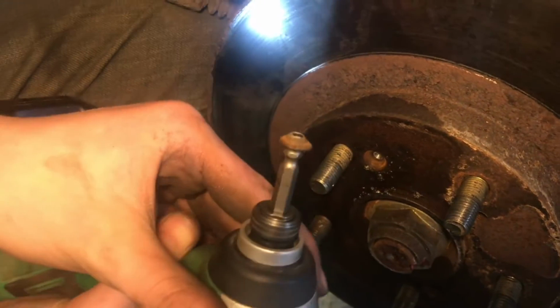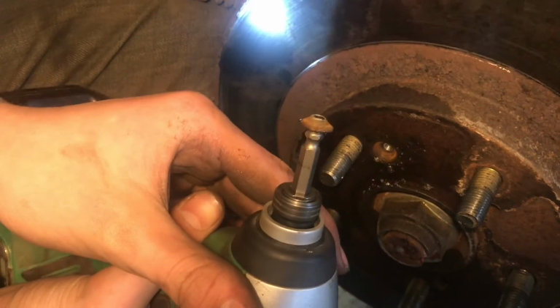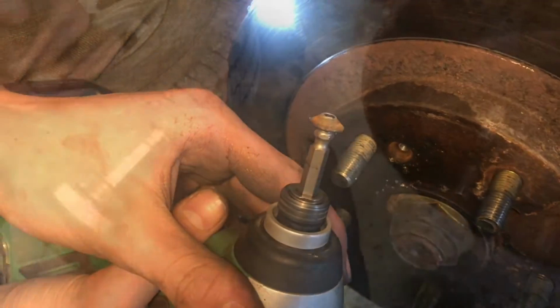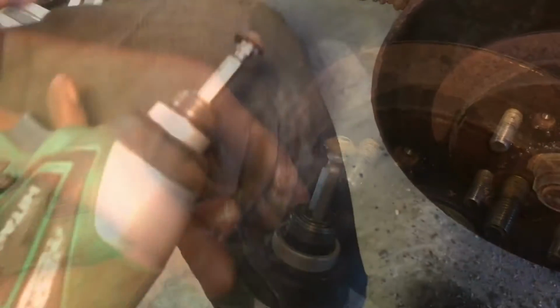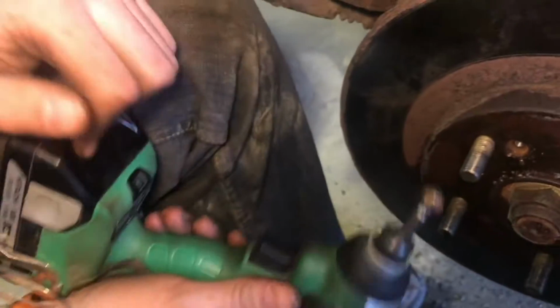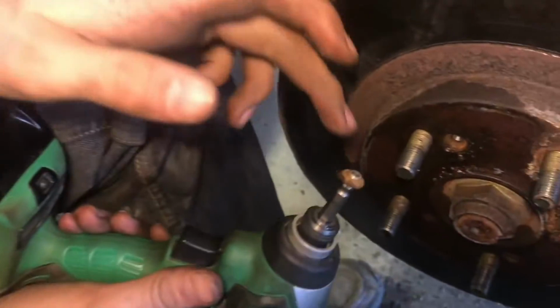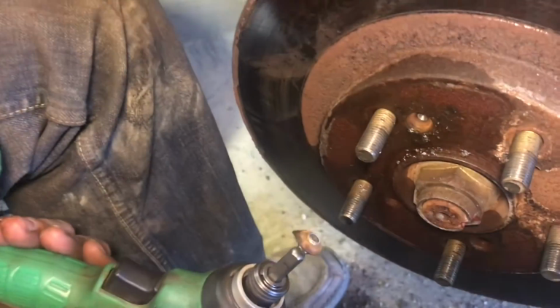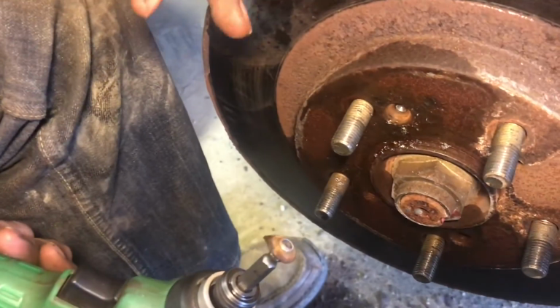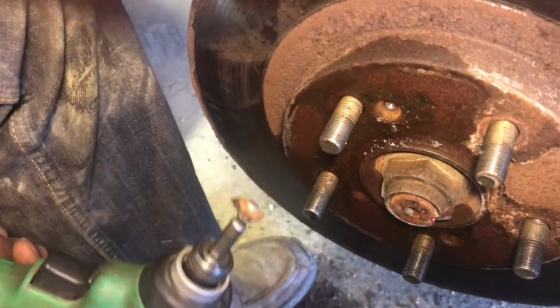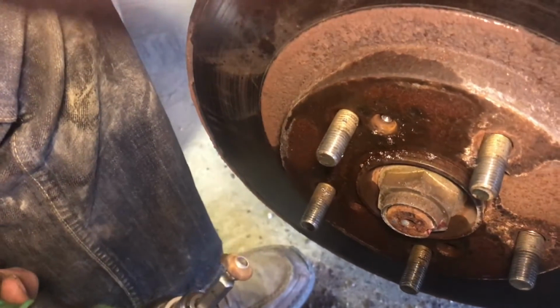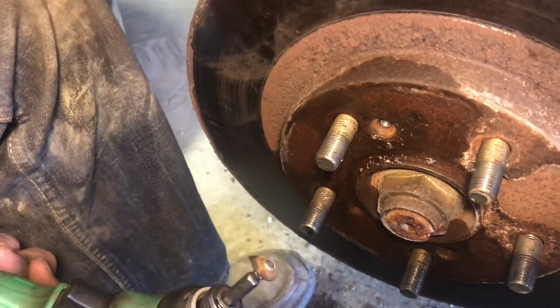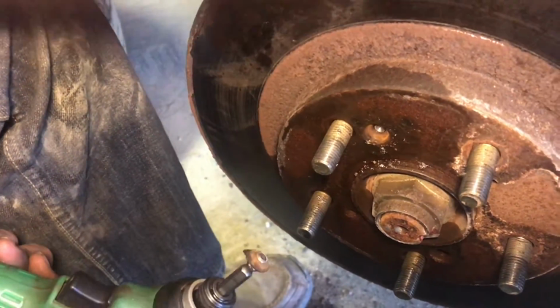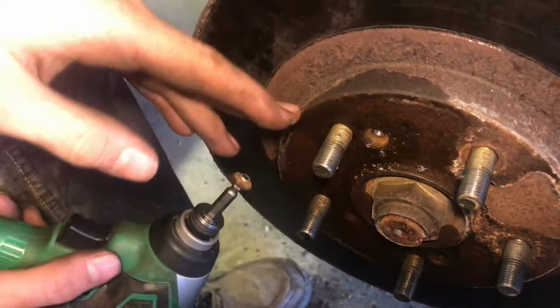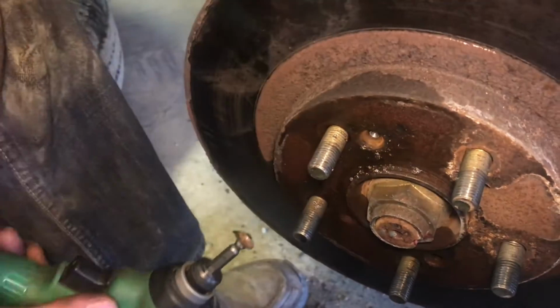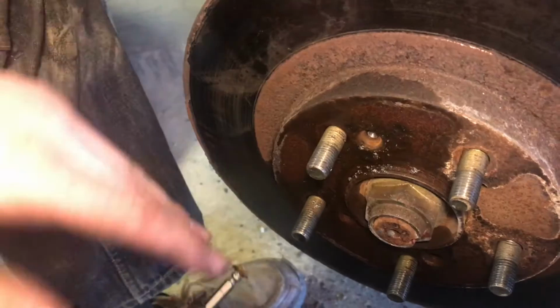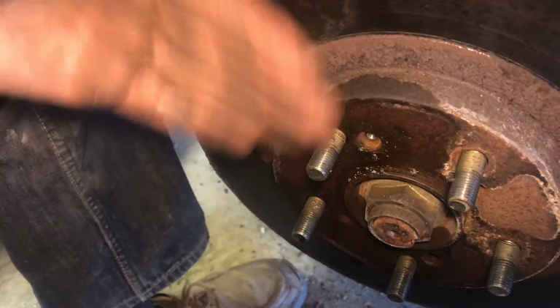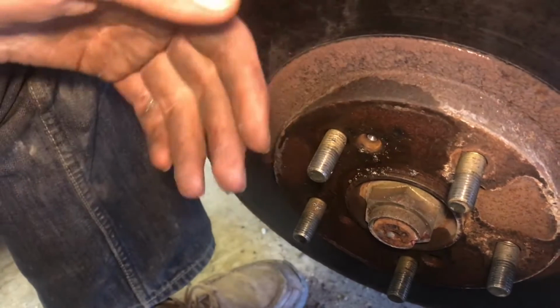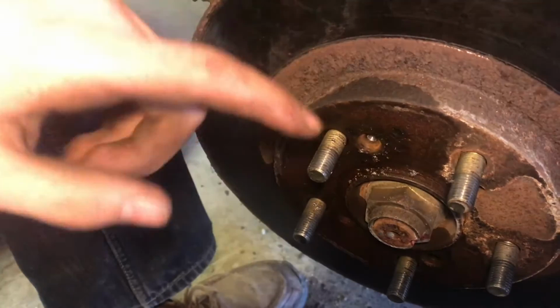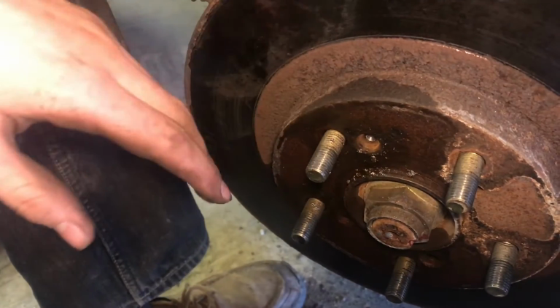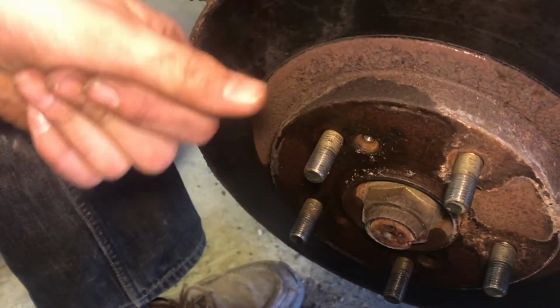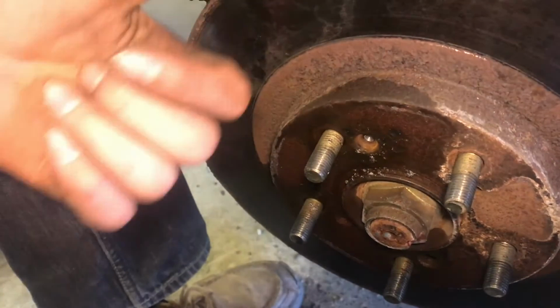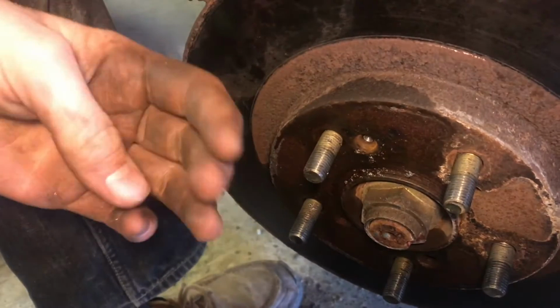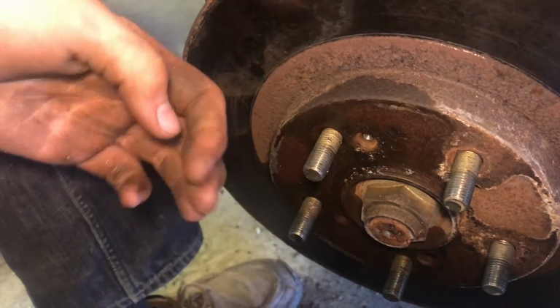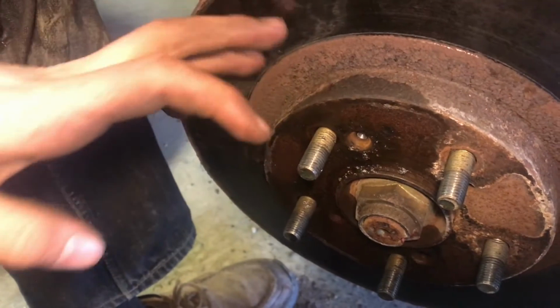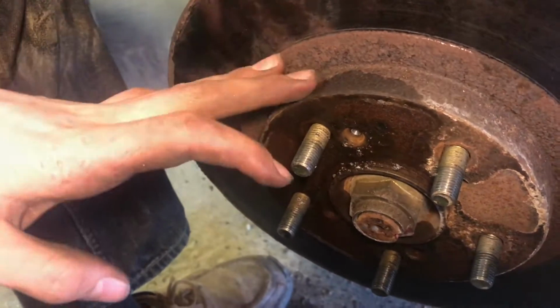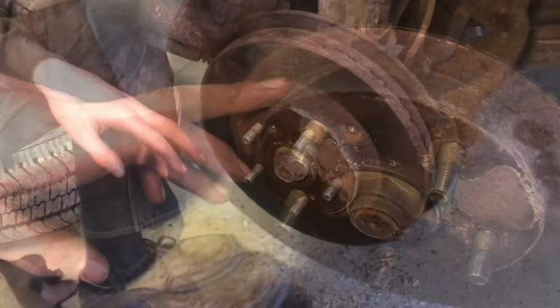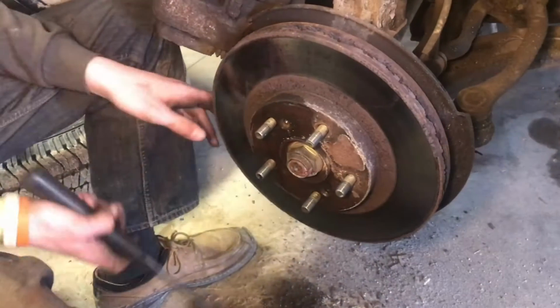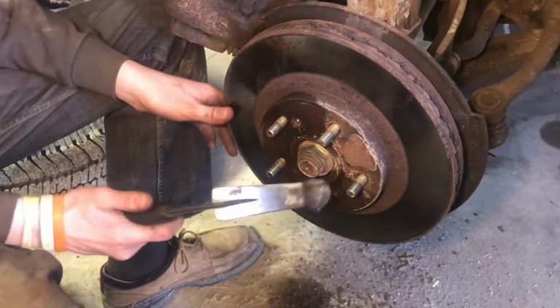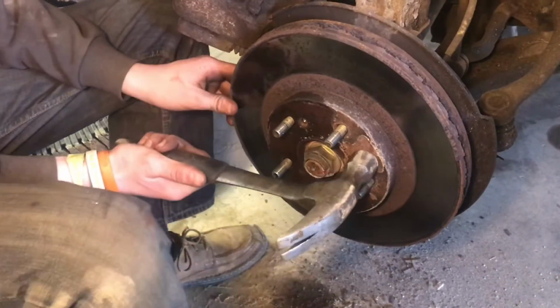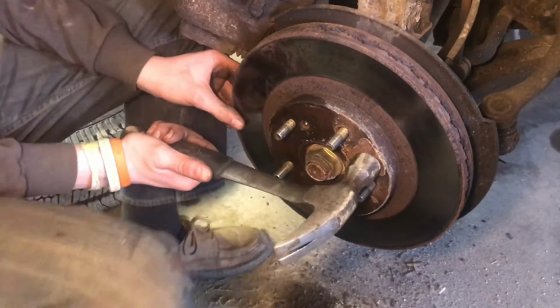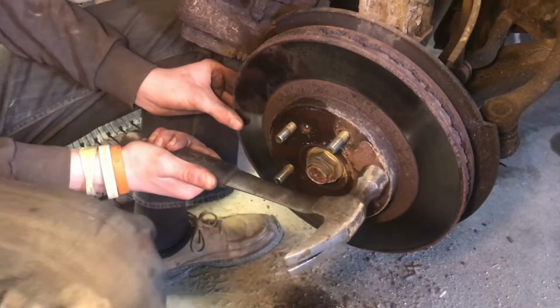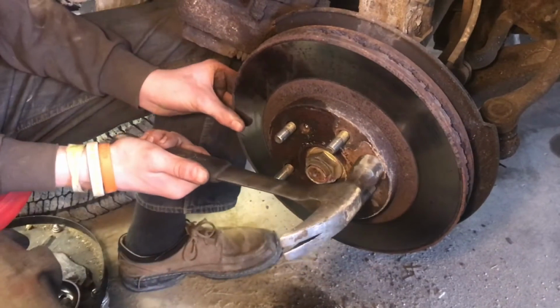It broke the head of the bolt off, so the rotor can come off now. Once we get that off, we'll be able to maybe grind that out or try to extract it, but it's not too big of a deal. So now we have that off, we can just tap around here.